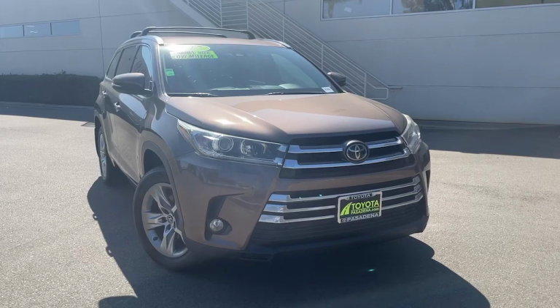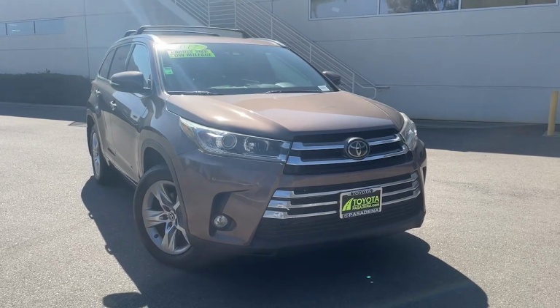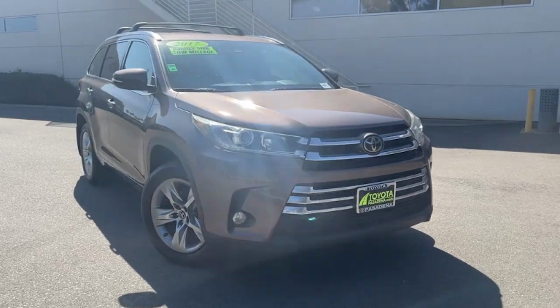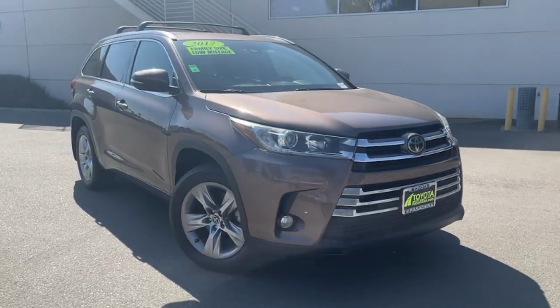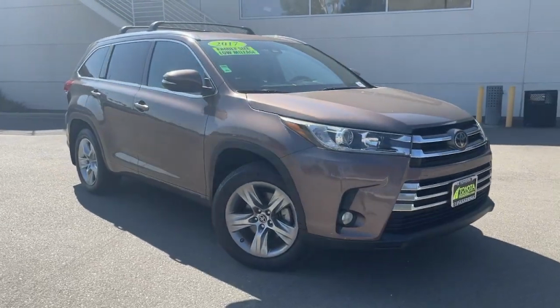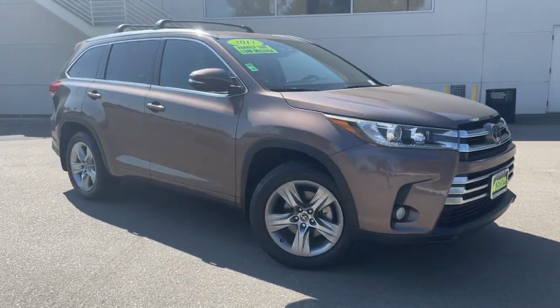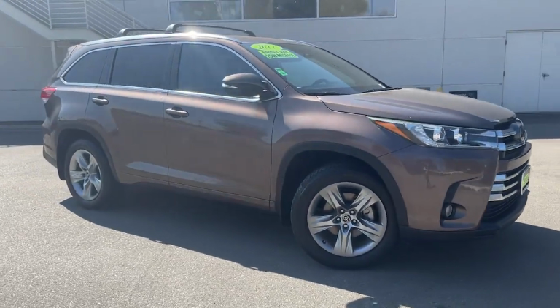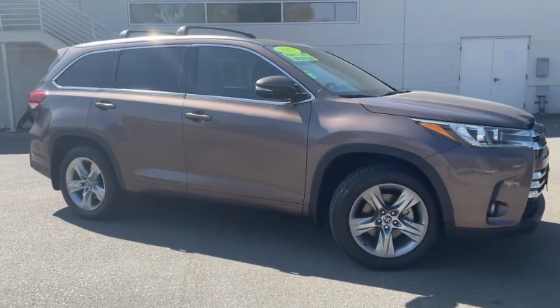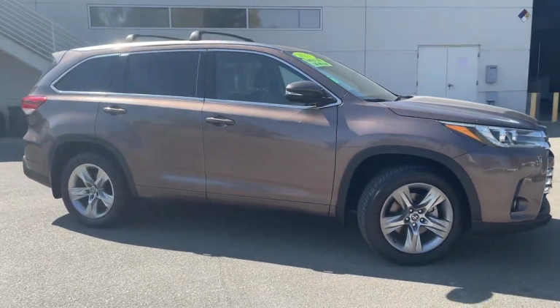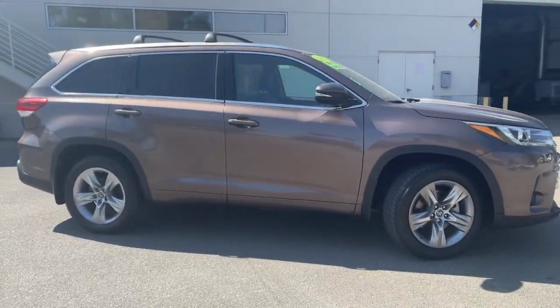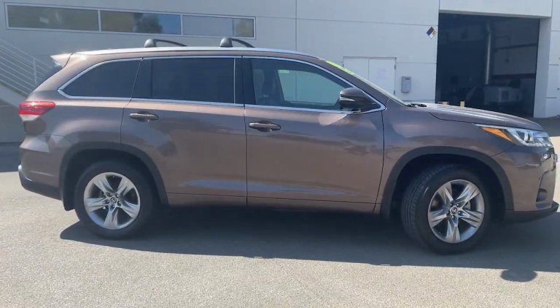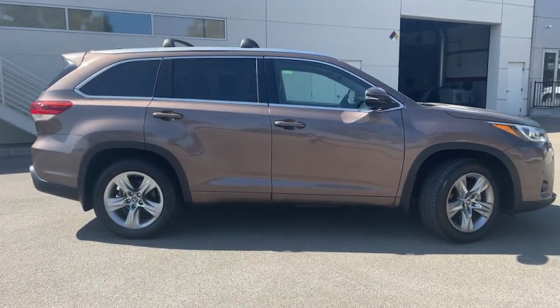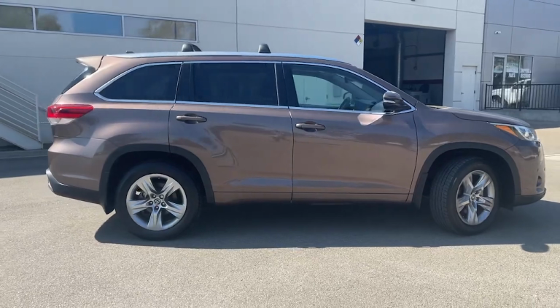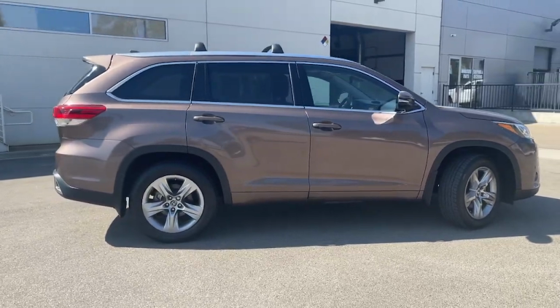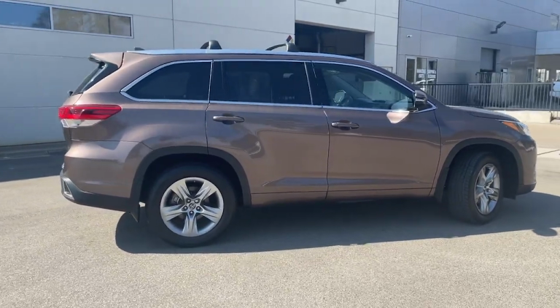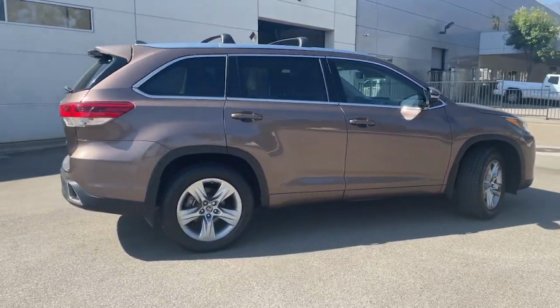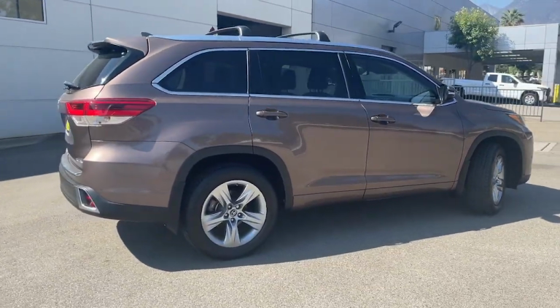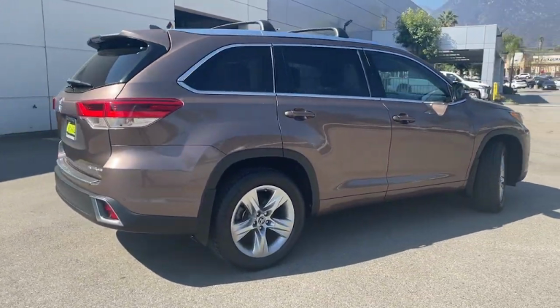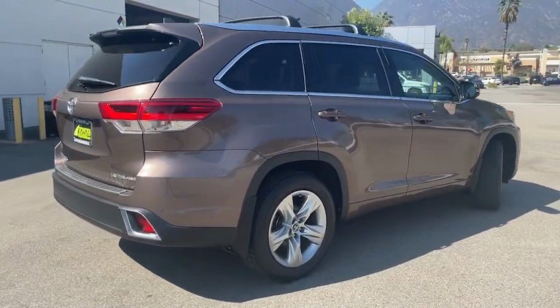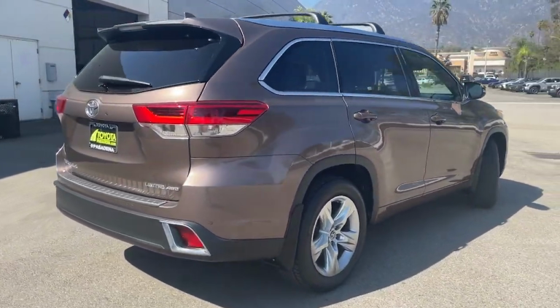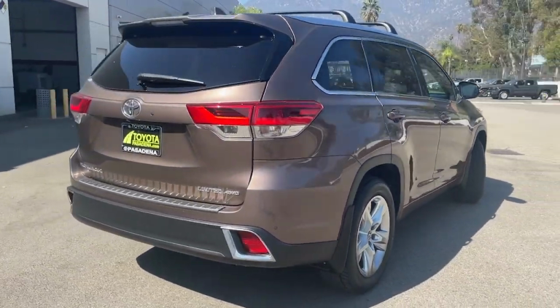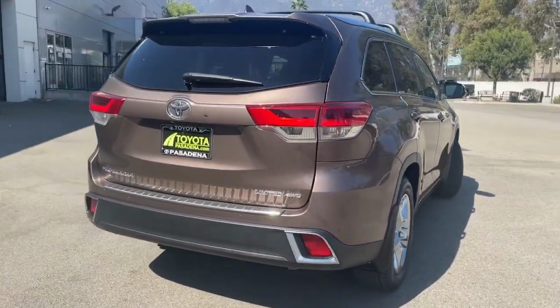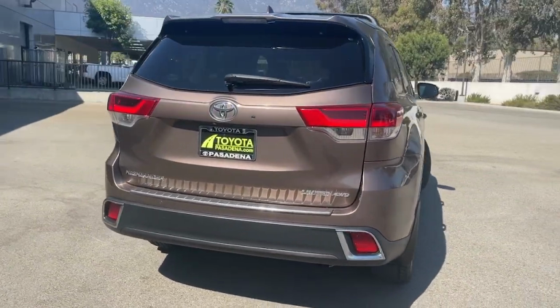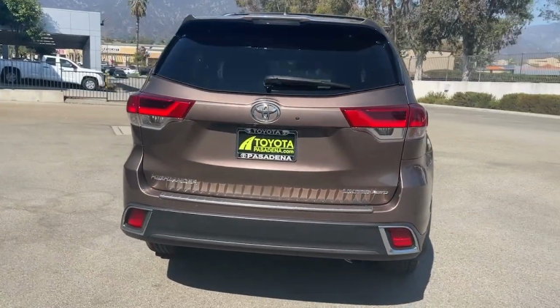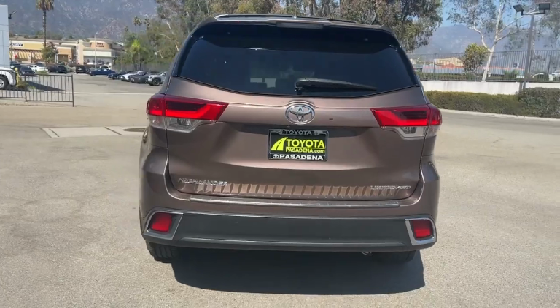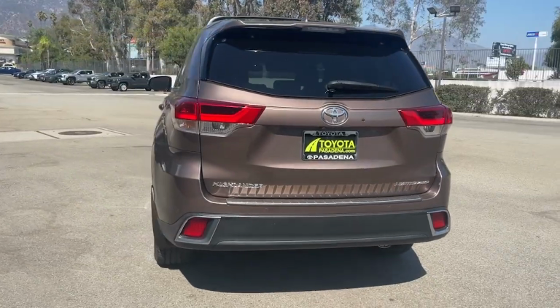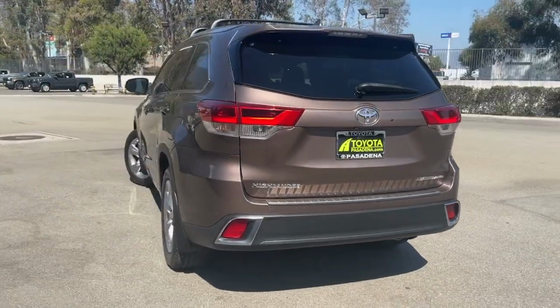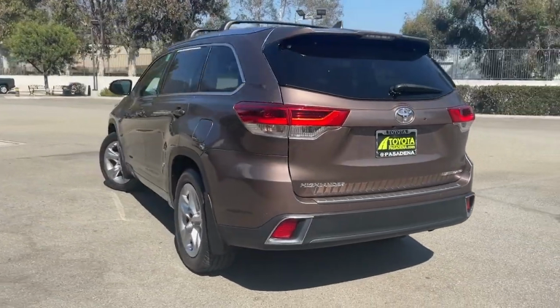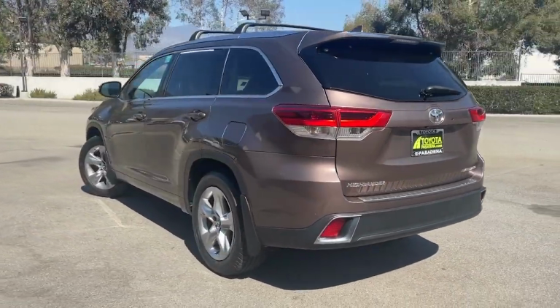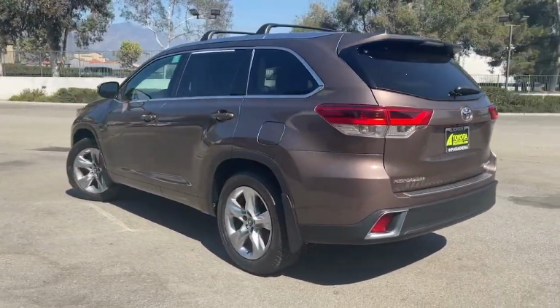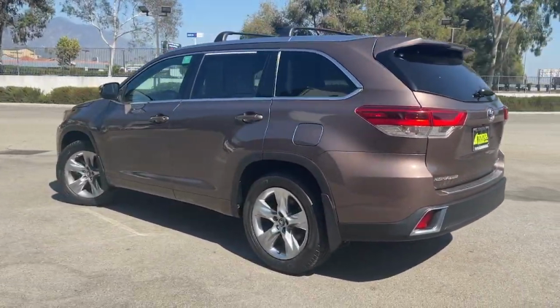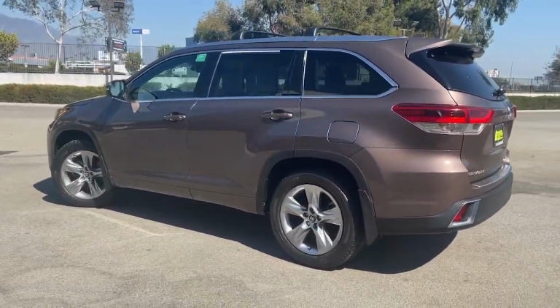Take a moment to check out the 2017 Toyota Highlander. With less than 50,000 miles on the odometer, this vehicle provides excellent value. From daily drives to epic road trips, this Highlander has you covered.